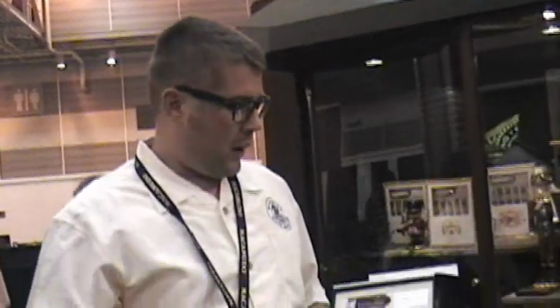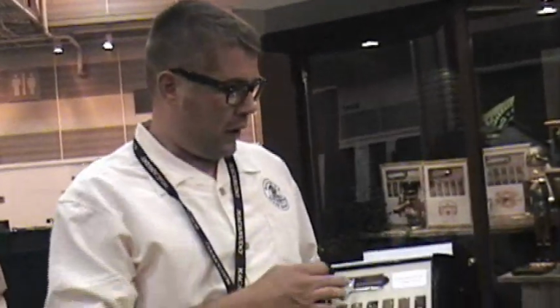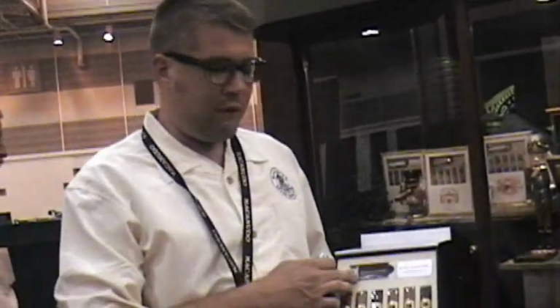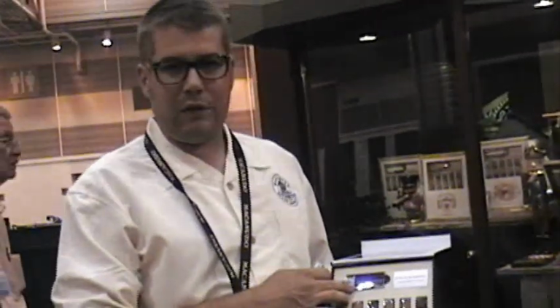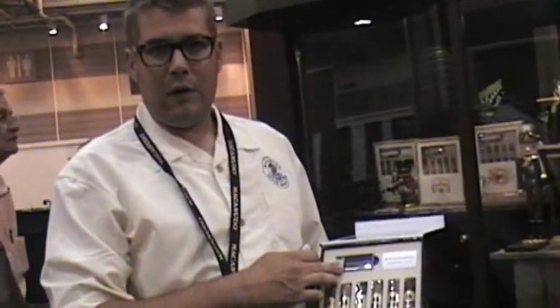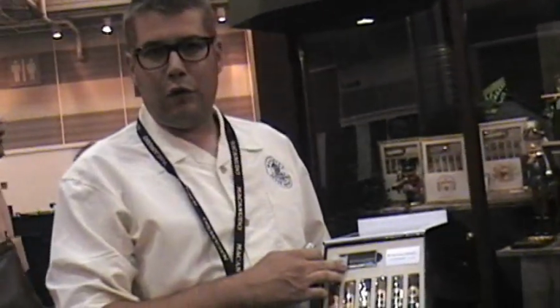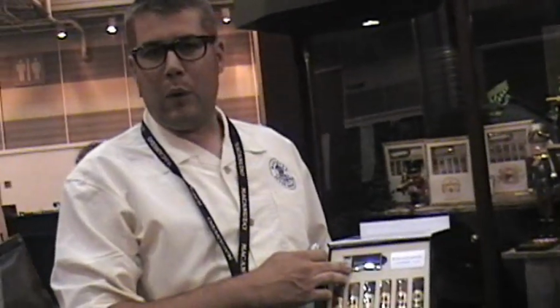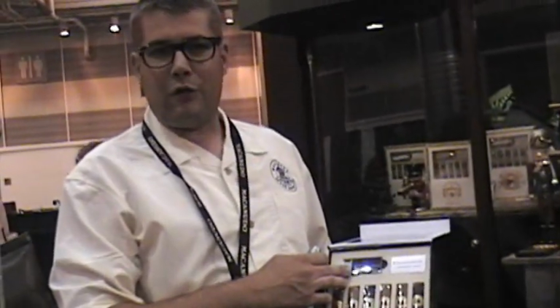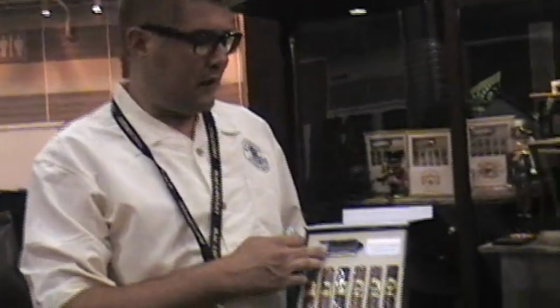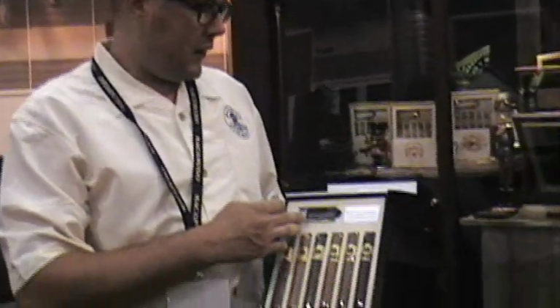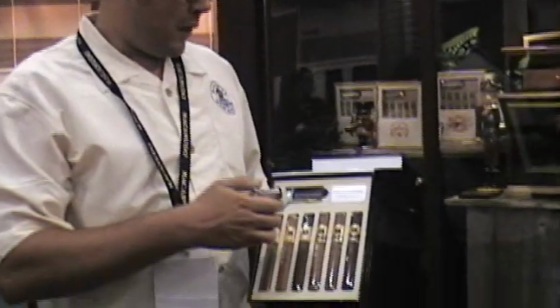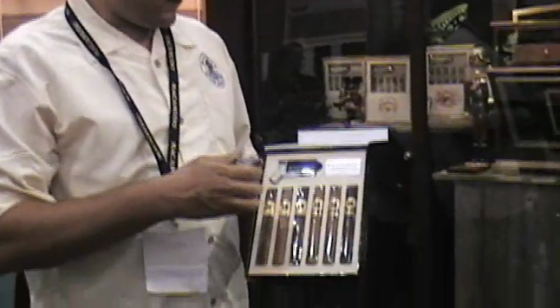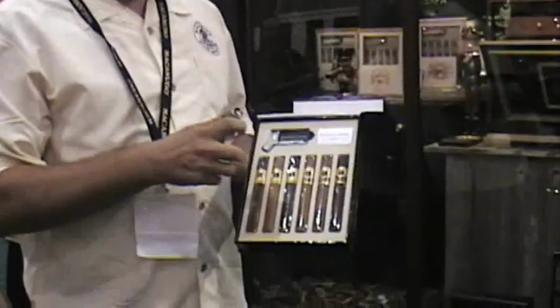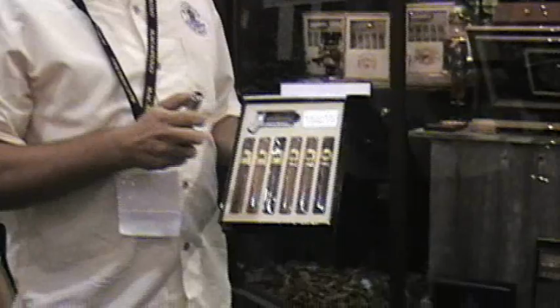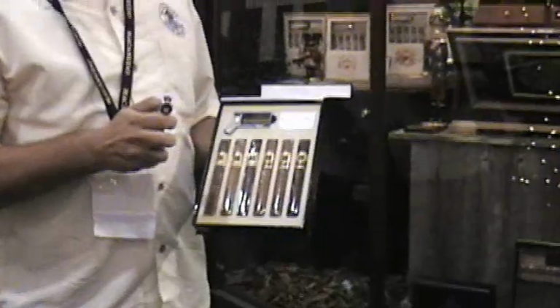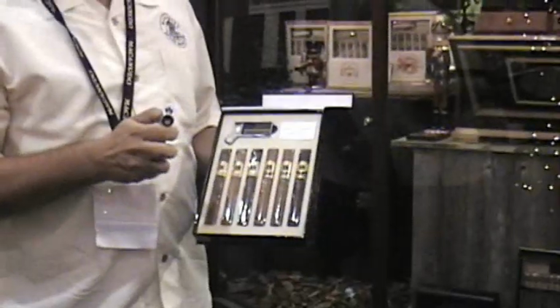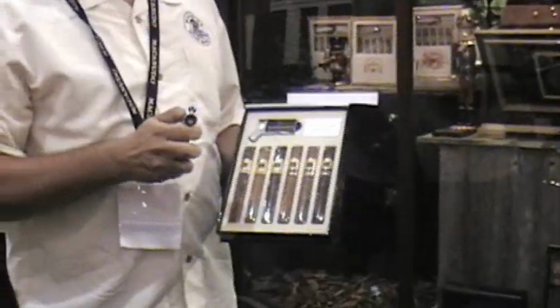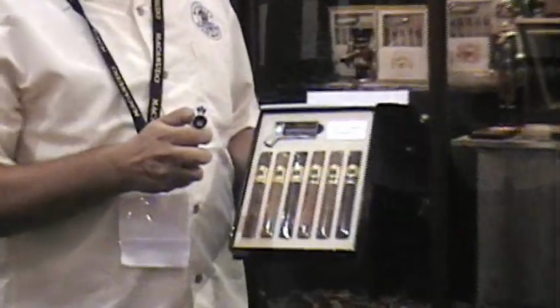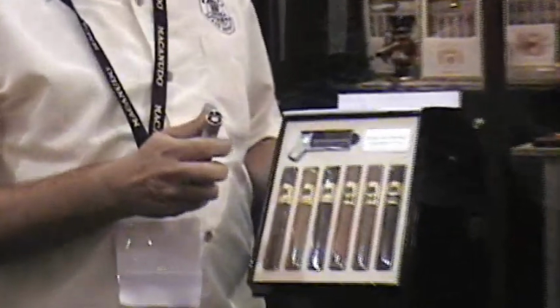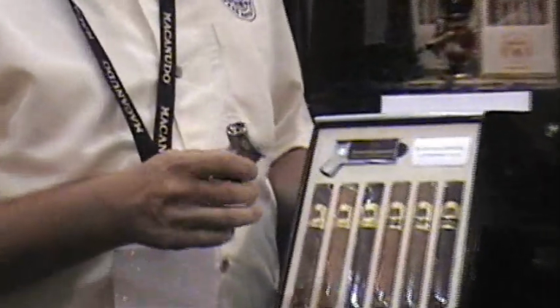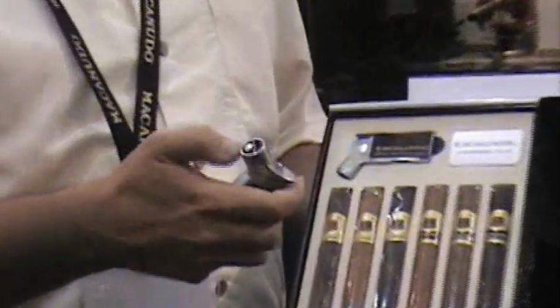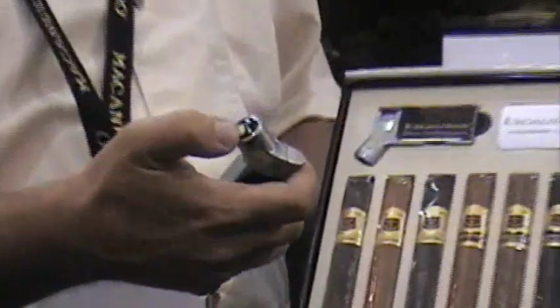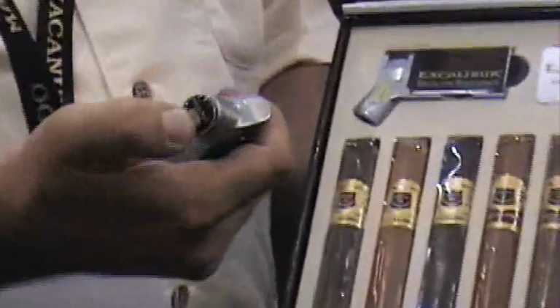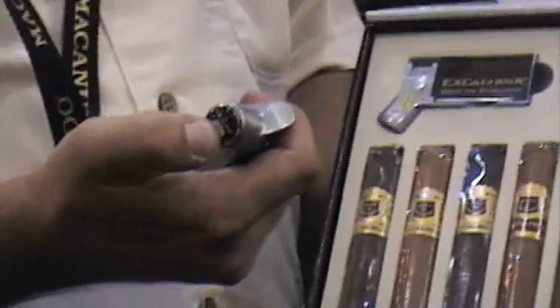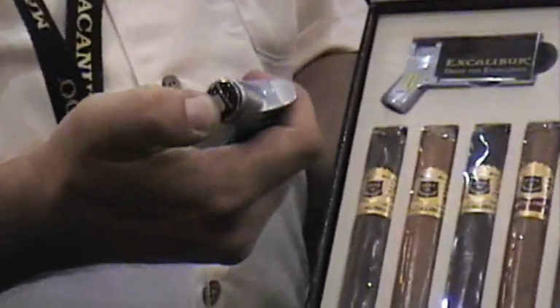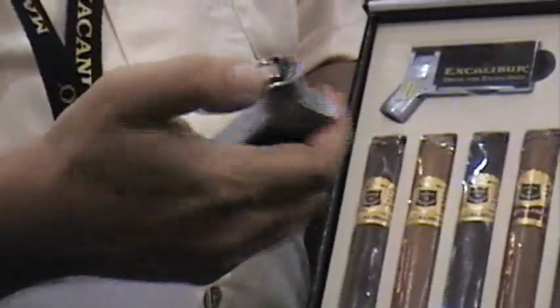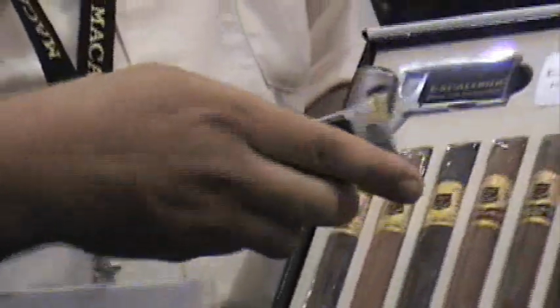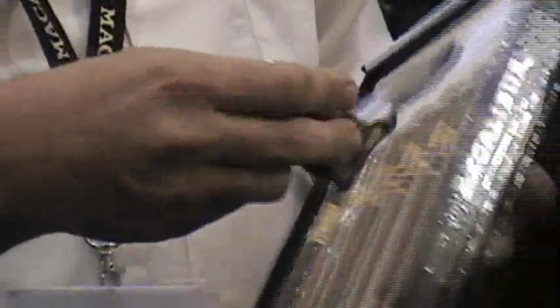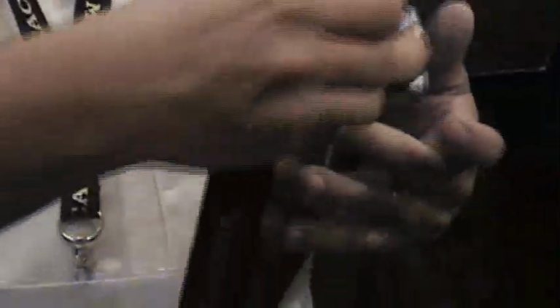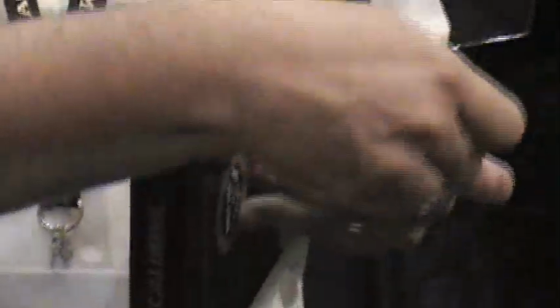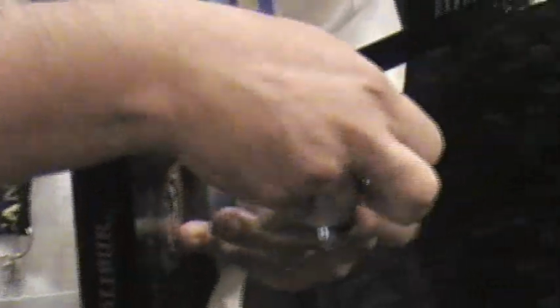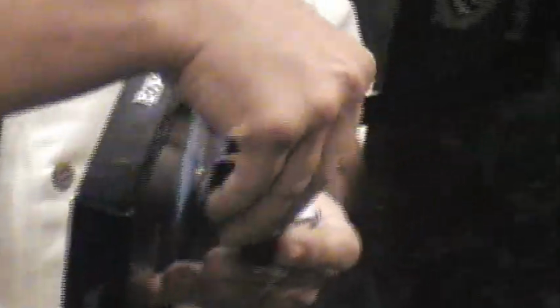We also give this tool away as gratis. What this is, it's a triple torch lighter. It's got a built-in ball marker, and it also has a built-in divot tool.